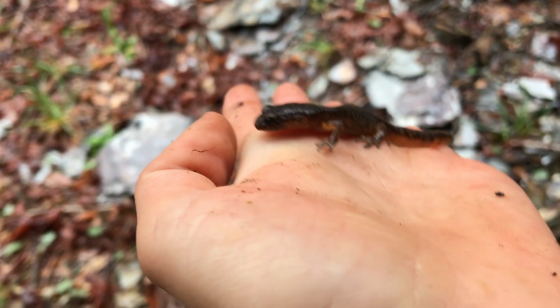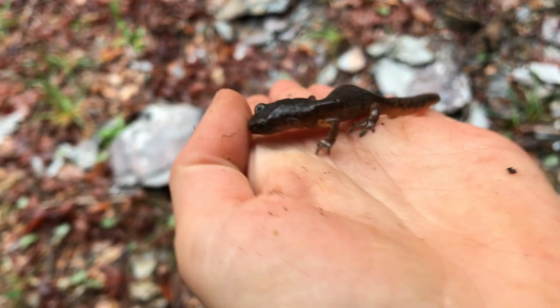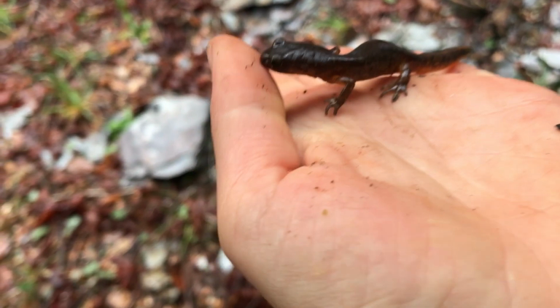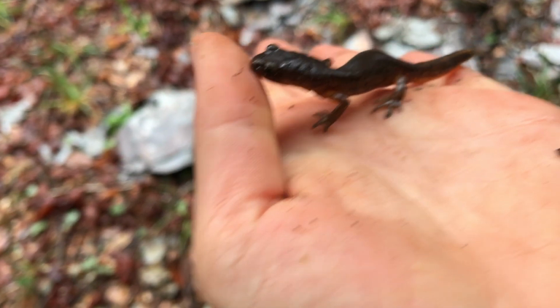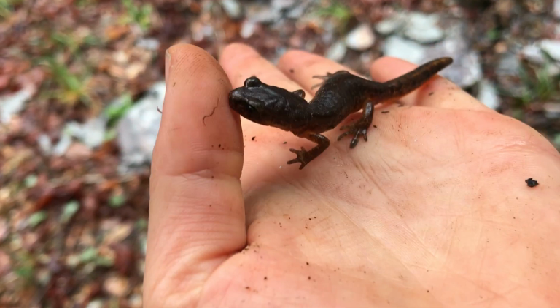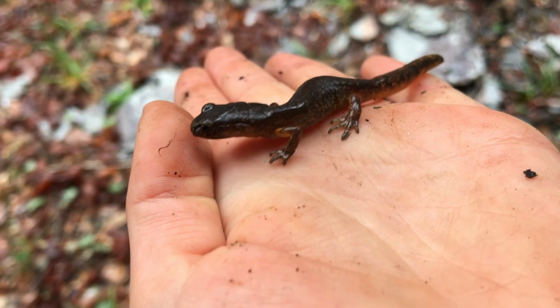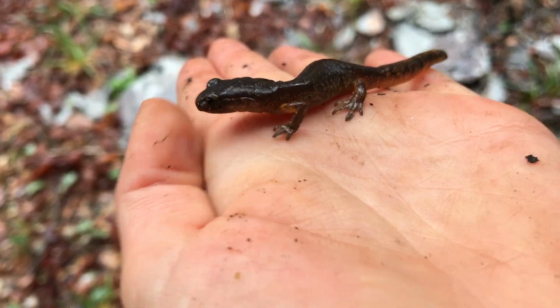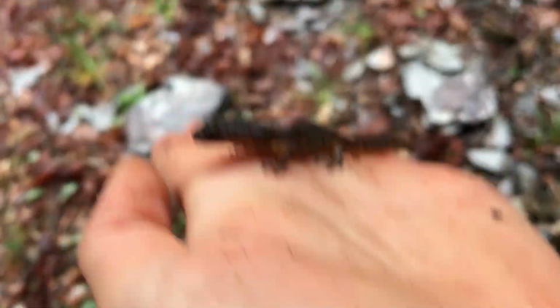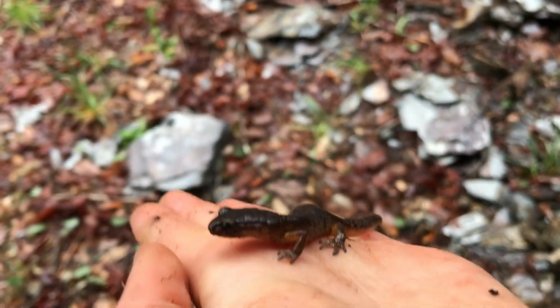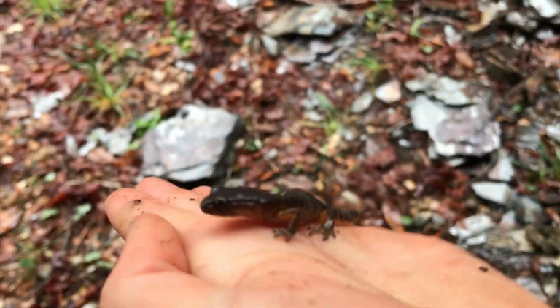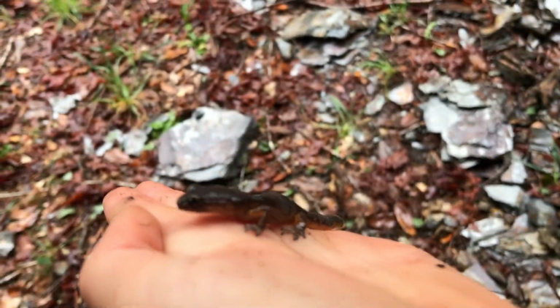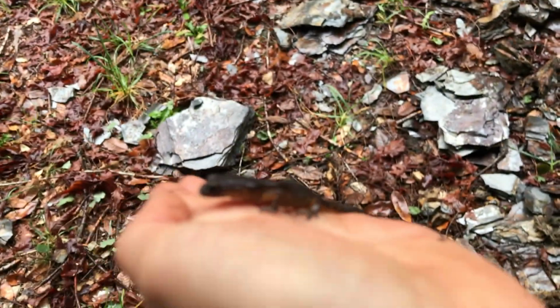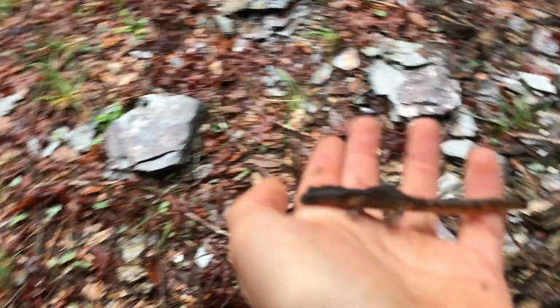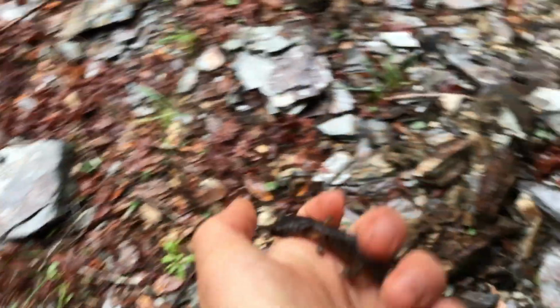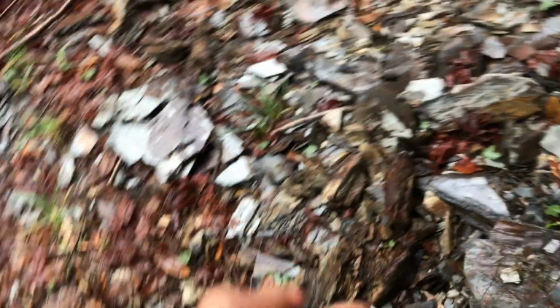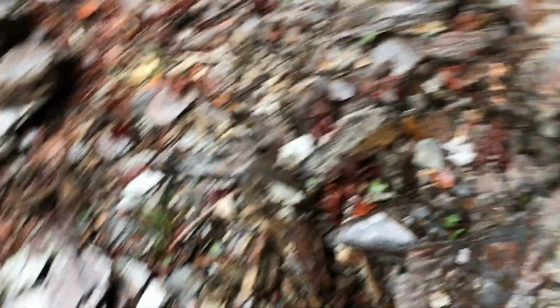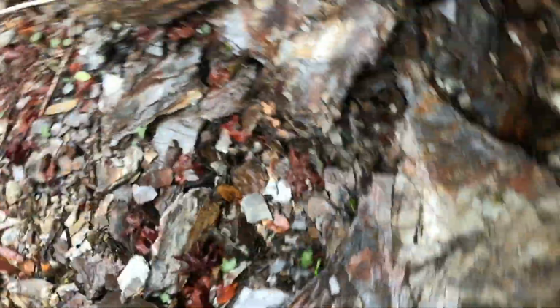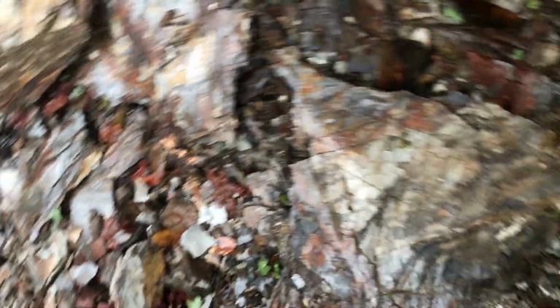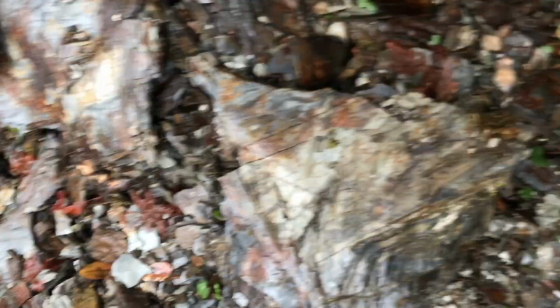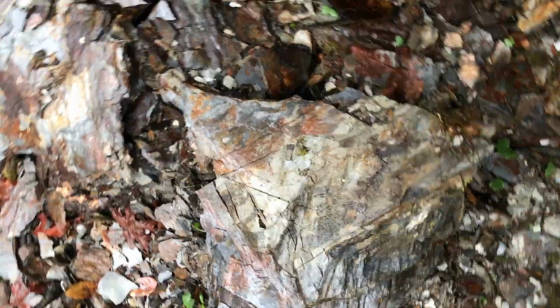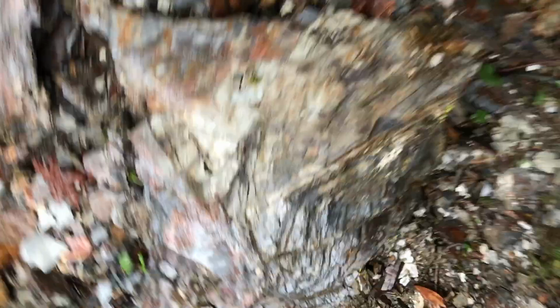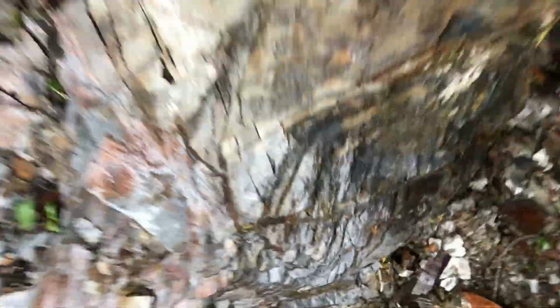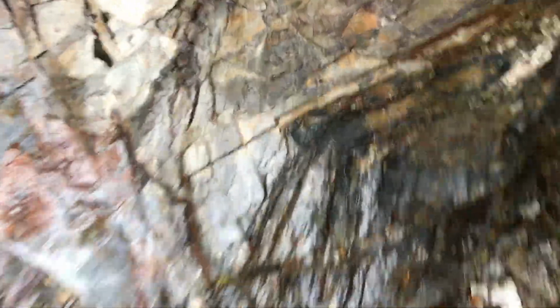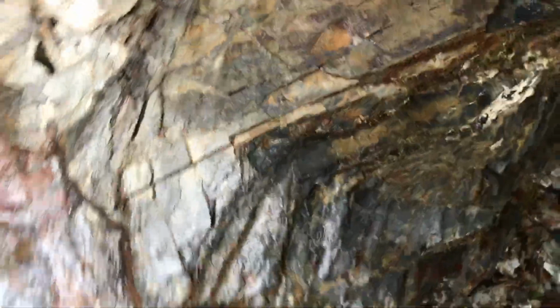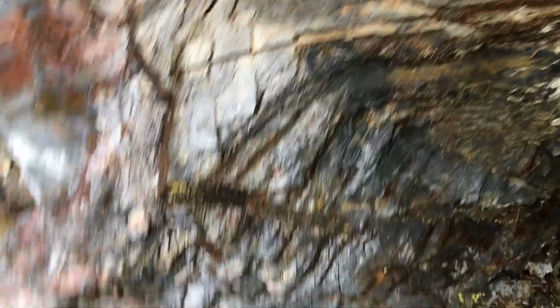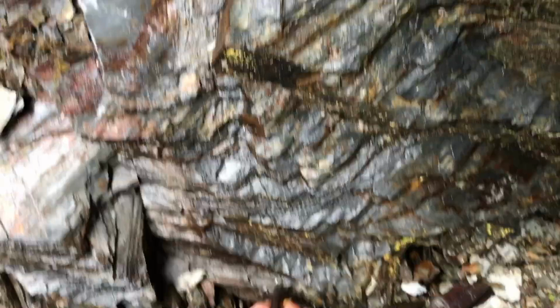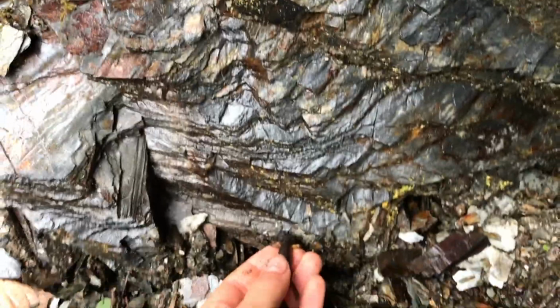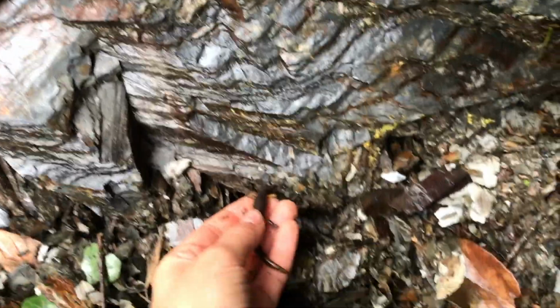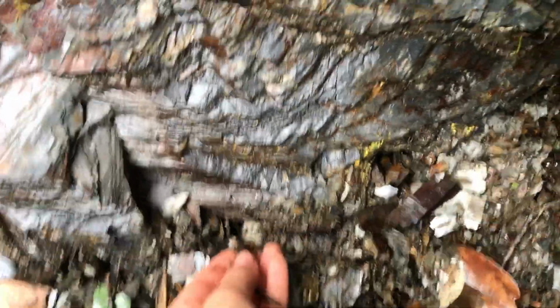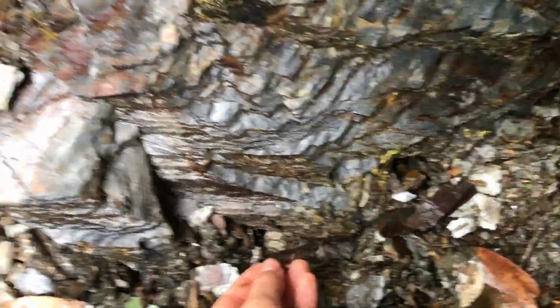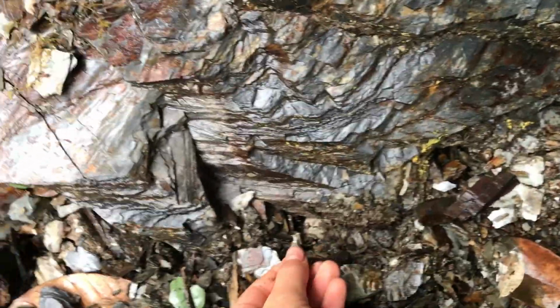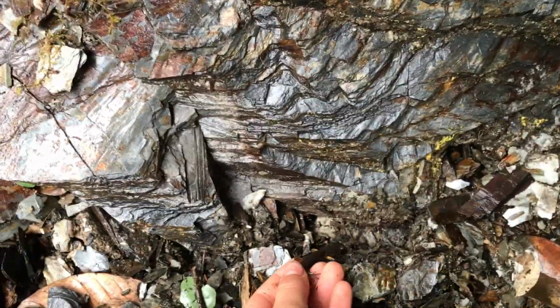Got a beautiful Ensatina - Oregon-painted hybrid. I'm just gonna let it go right here.